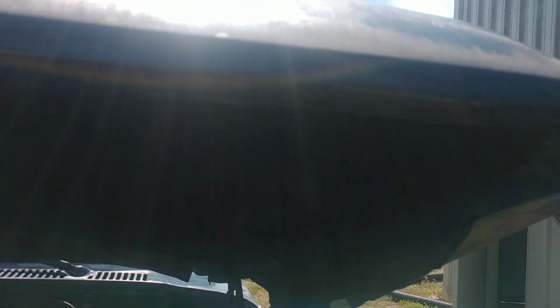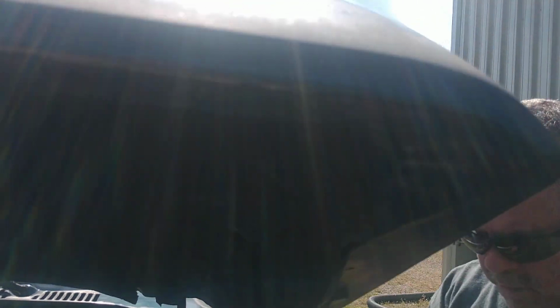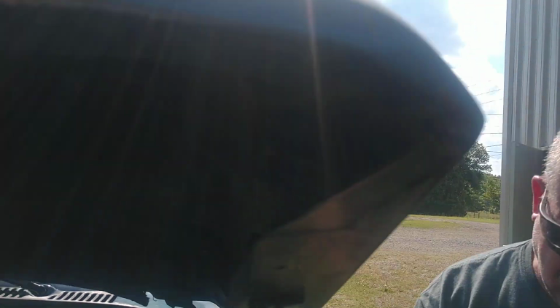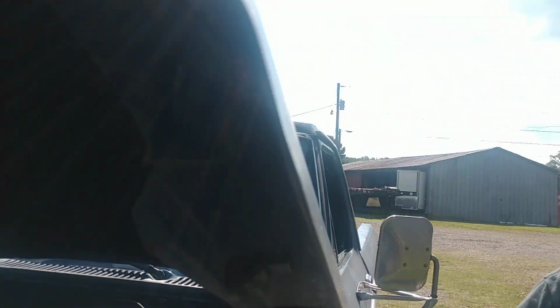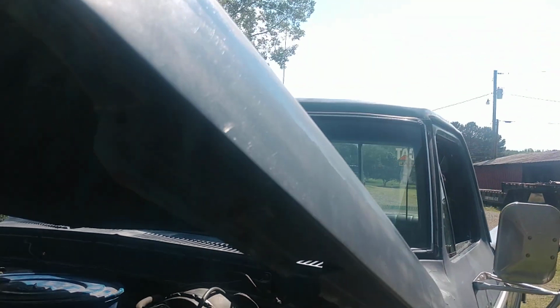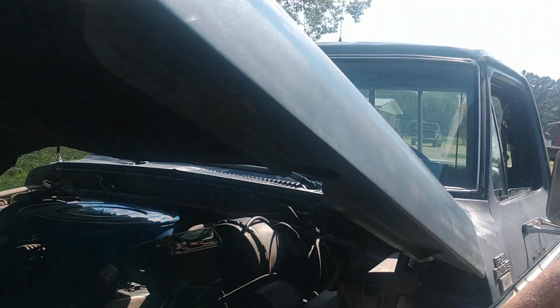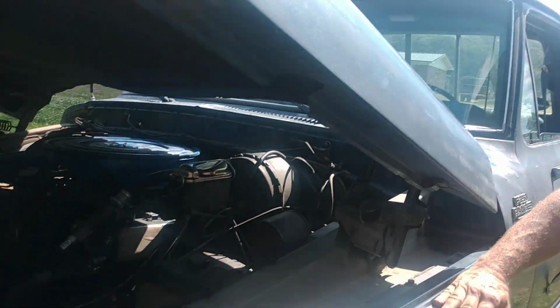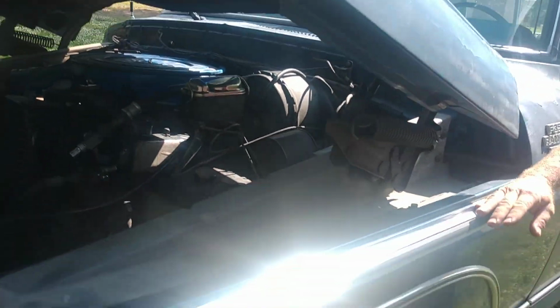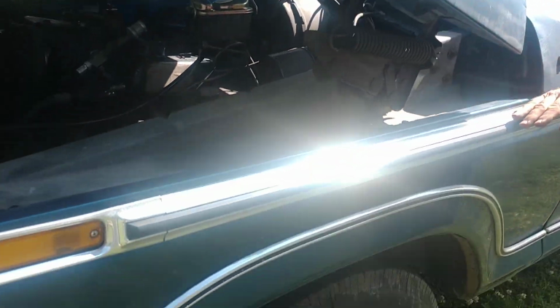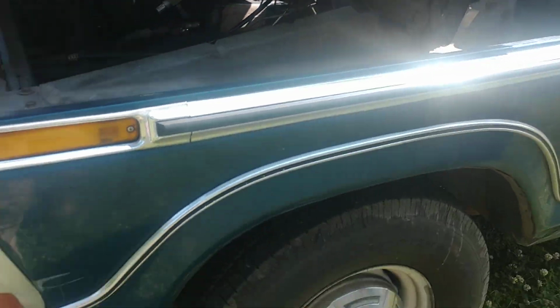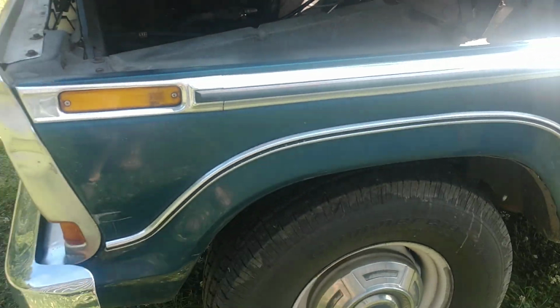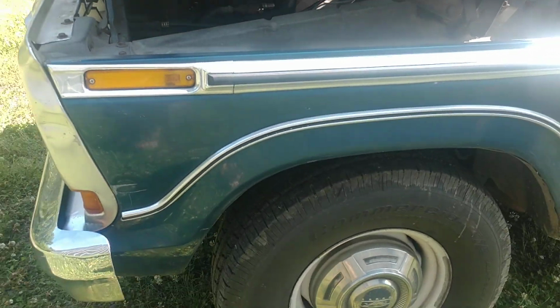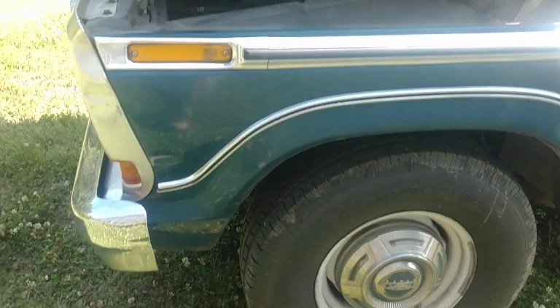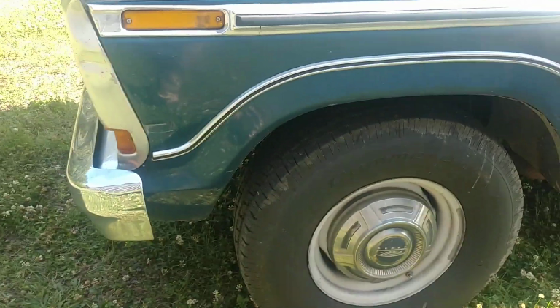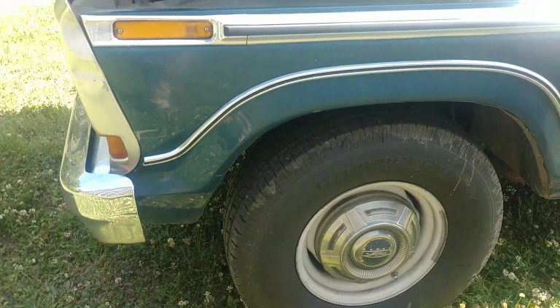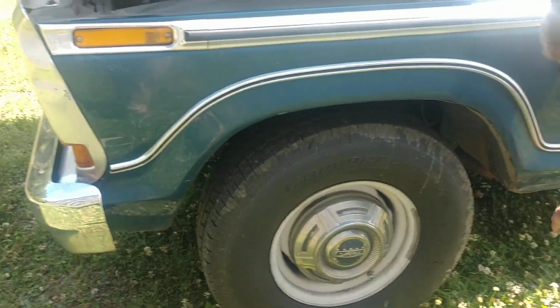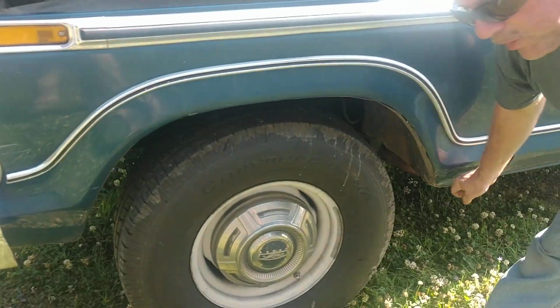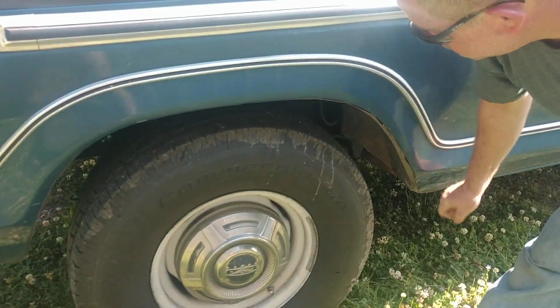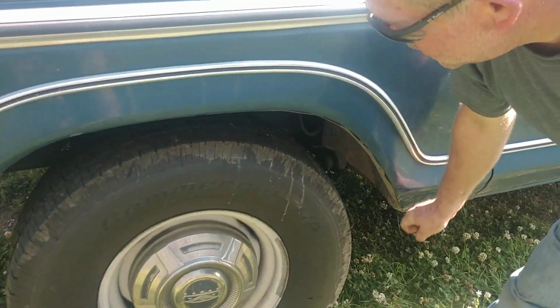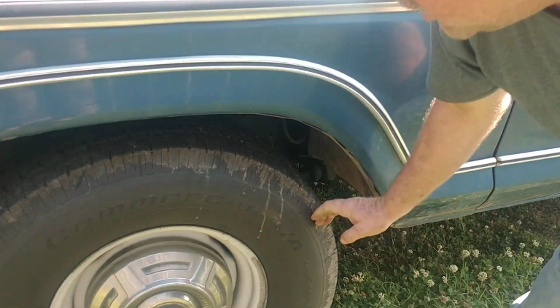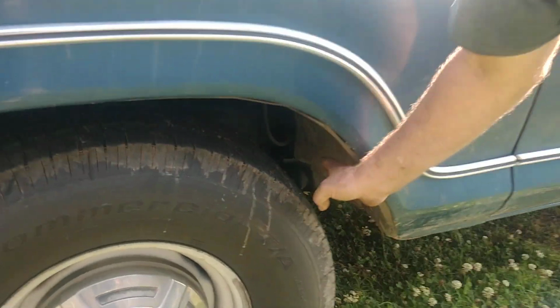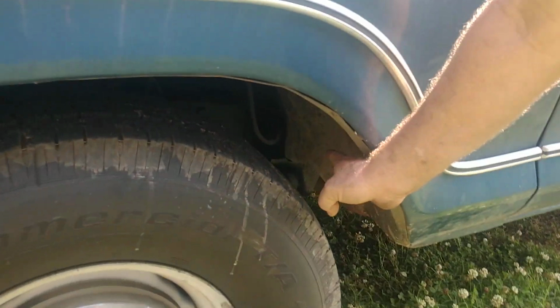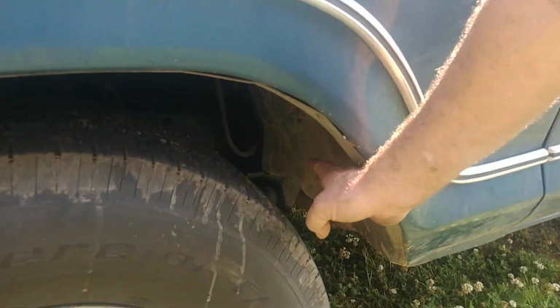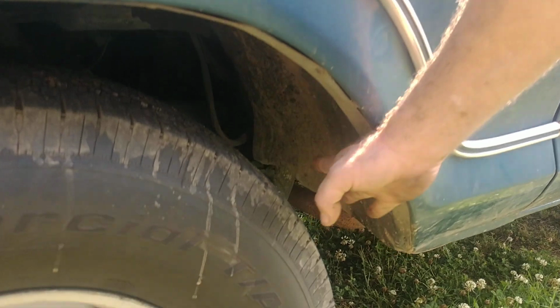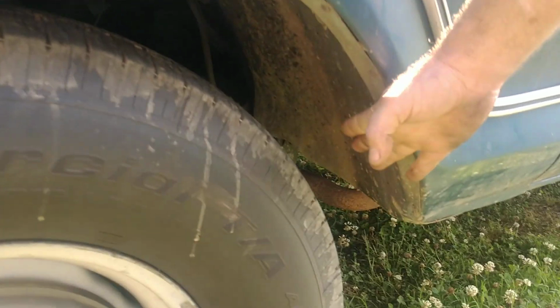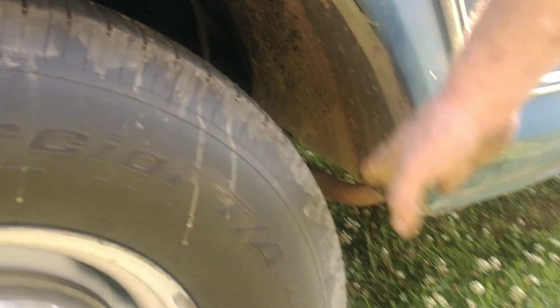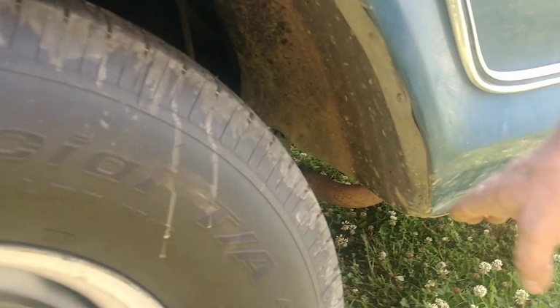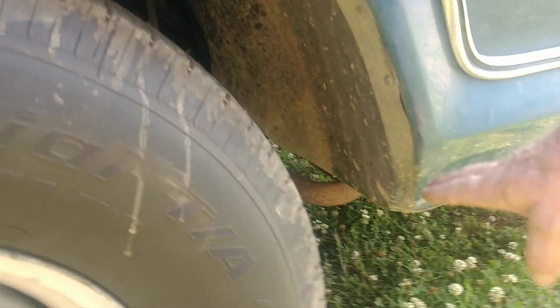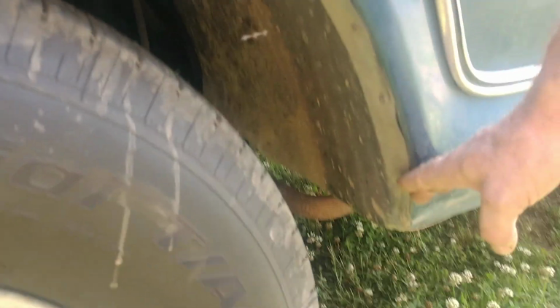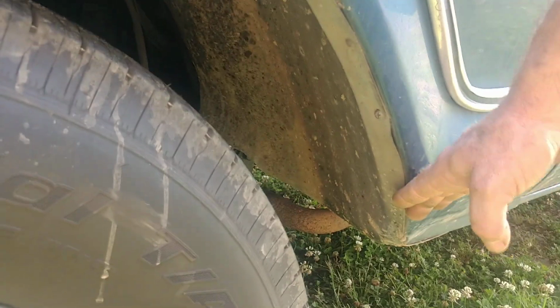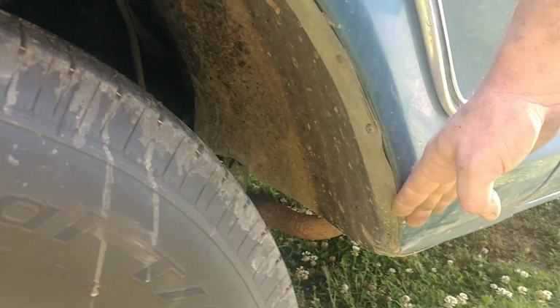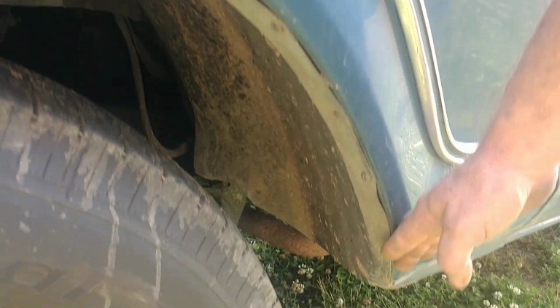The trim on the side is good, there's no rust on the fenders. The cab supports on these are bad about rusting out; however, that is not the case on this truck.